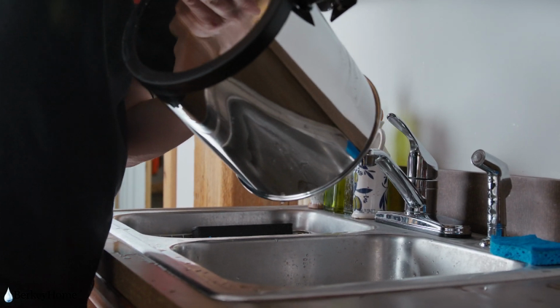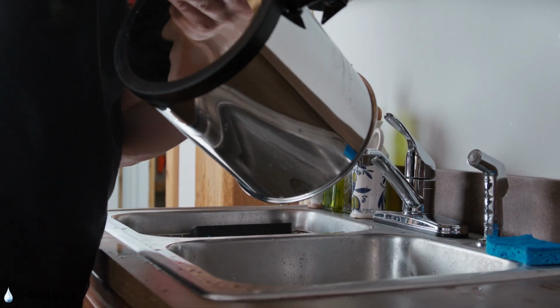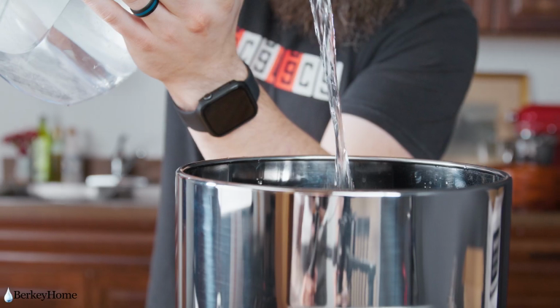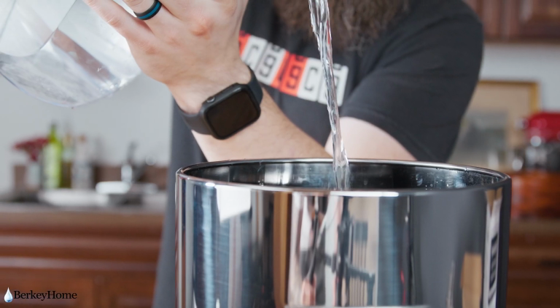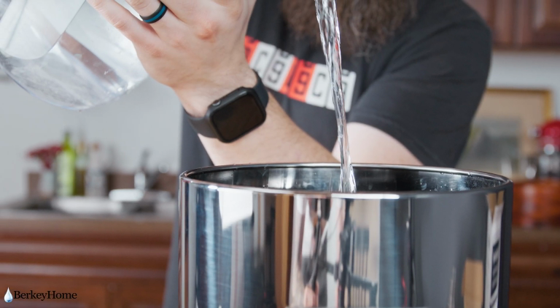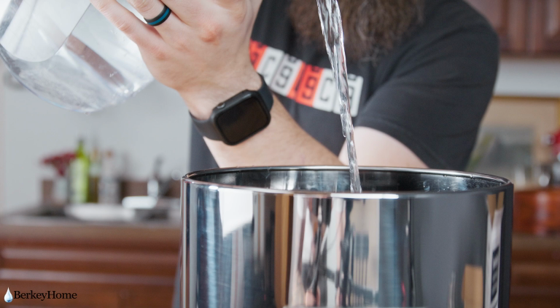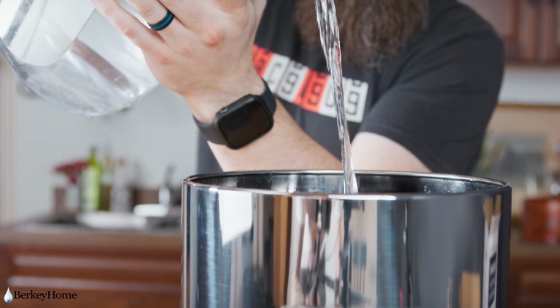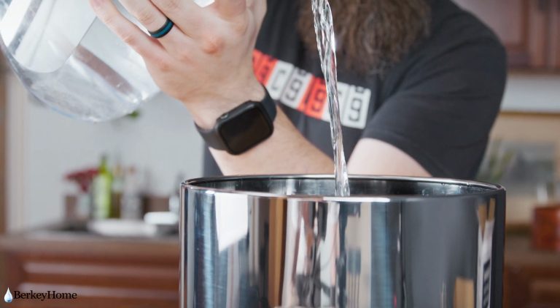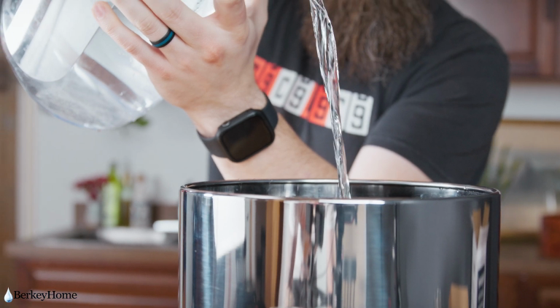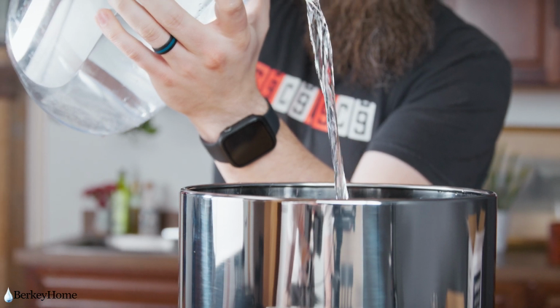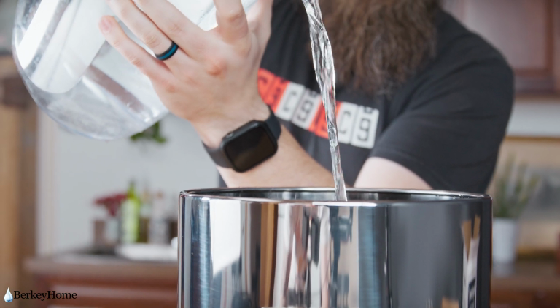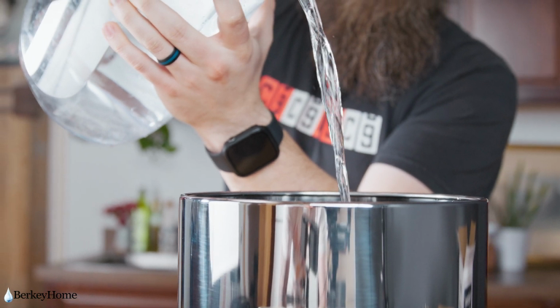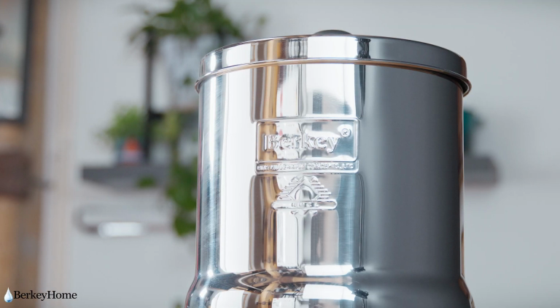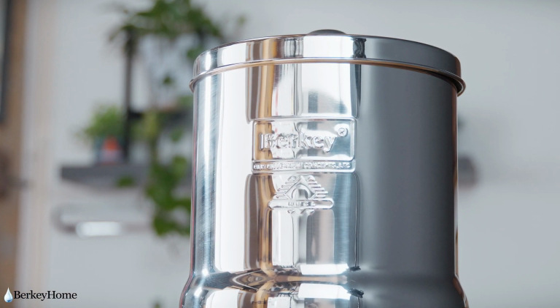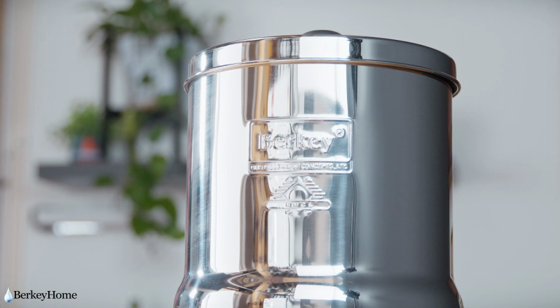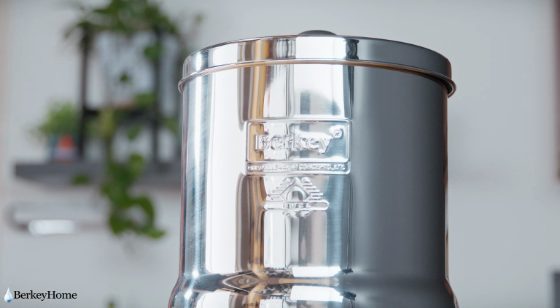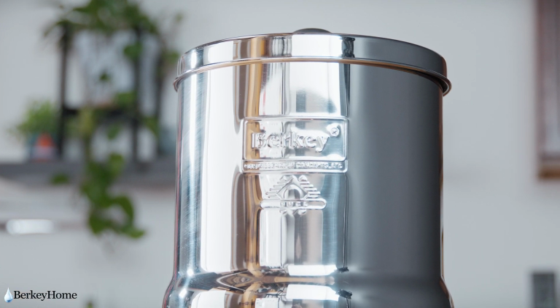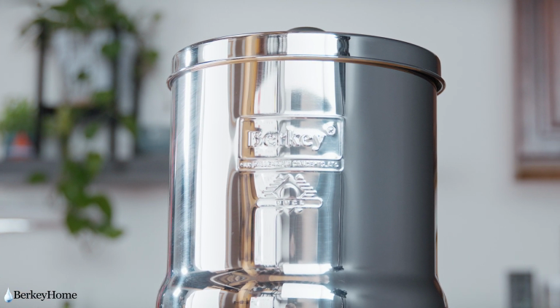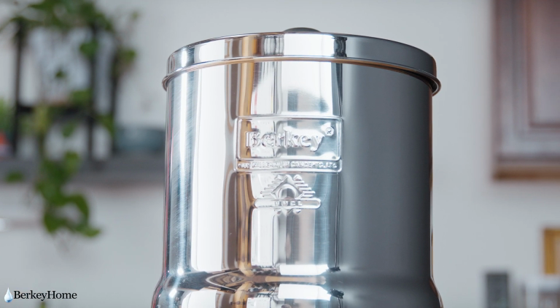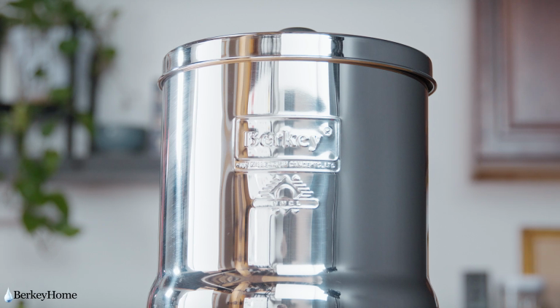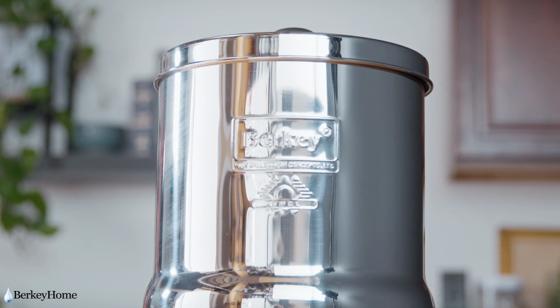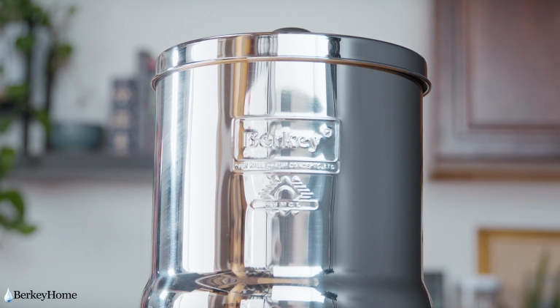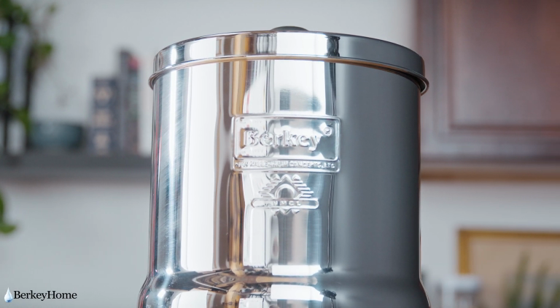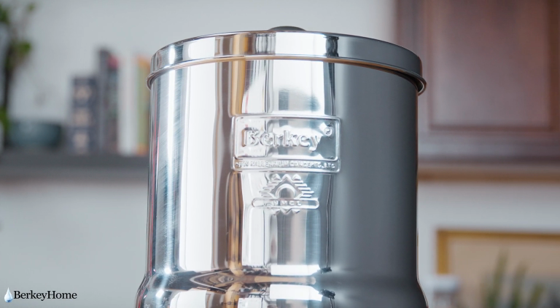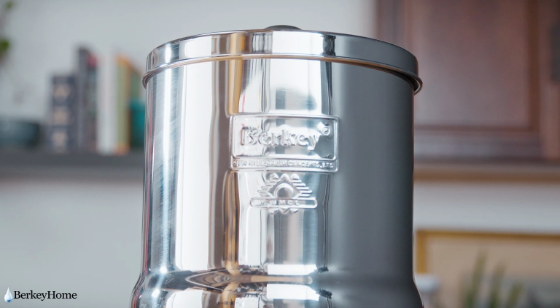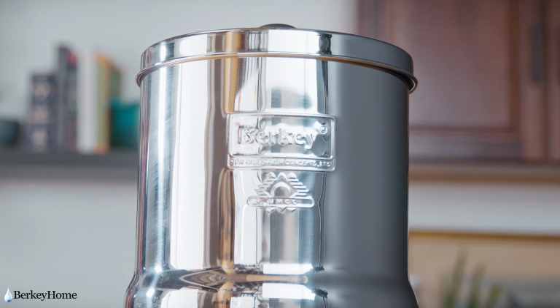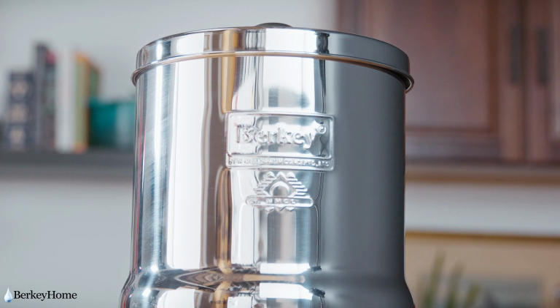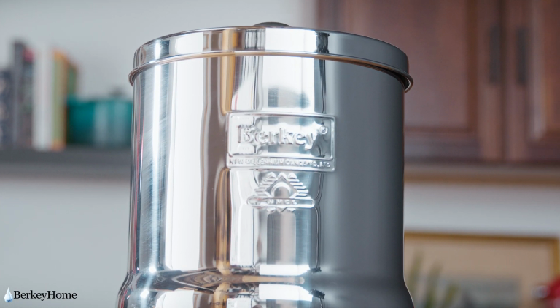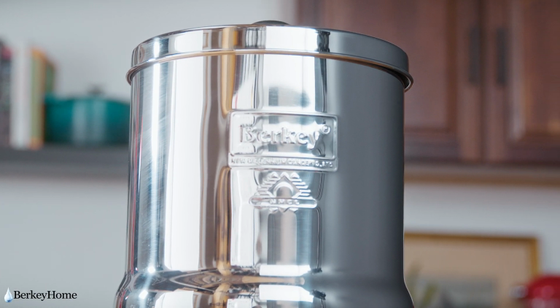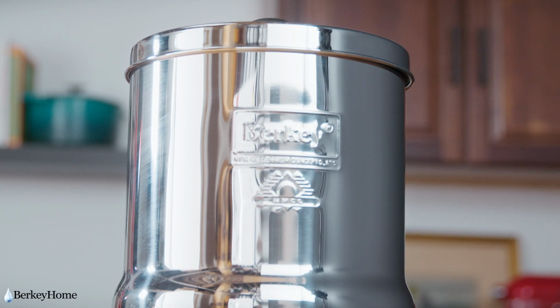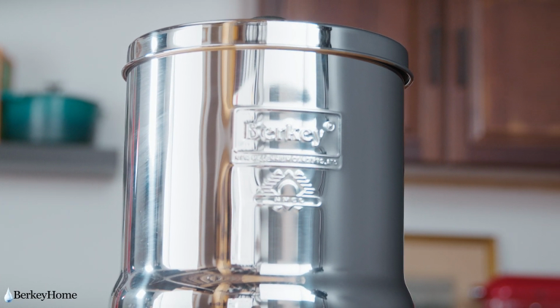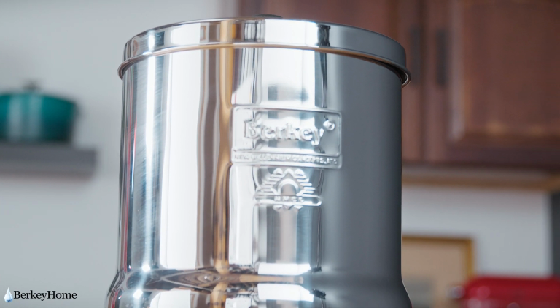If you don't completely use all the water in your Berkey within one to two days, you should empty and refill your Berkey with new water. This will keep the filter saturated and prevent you from having to prime the filters again.